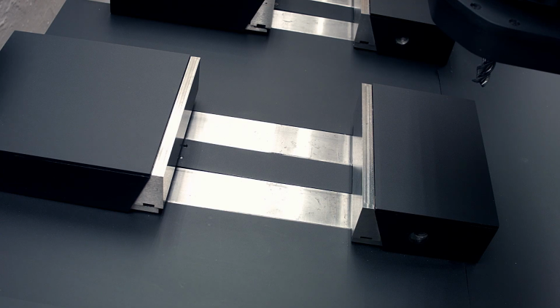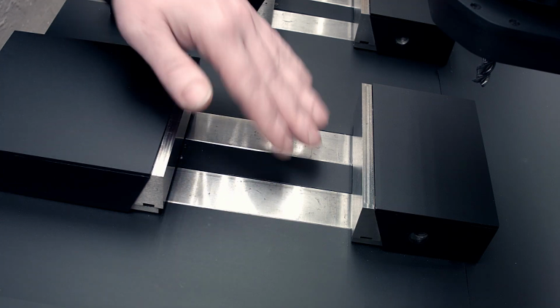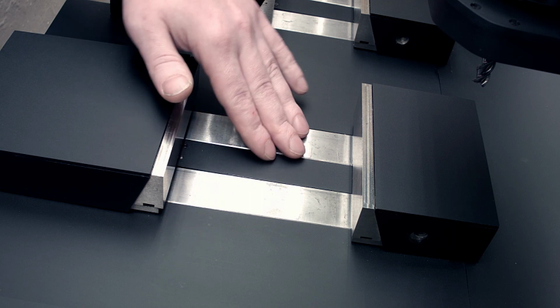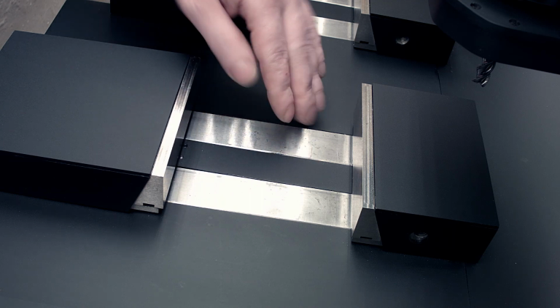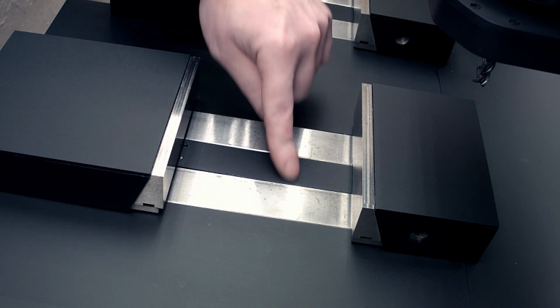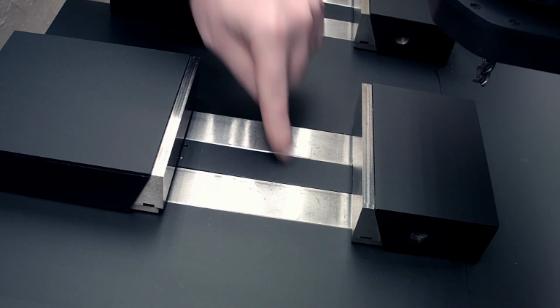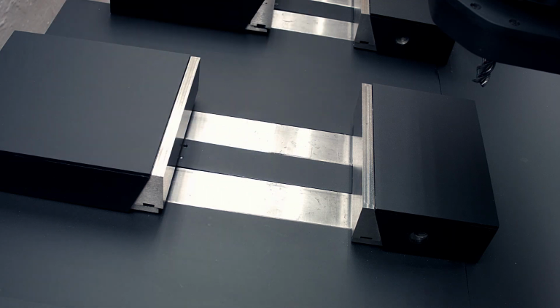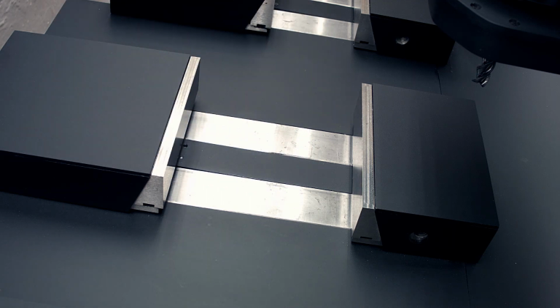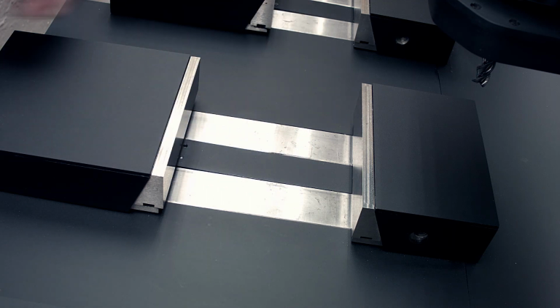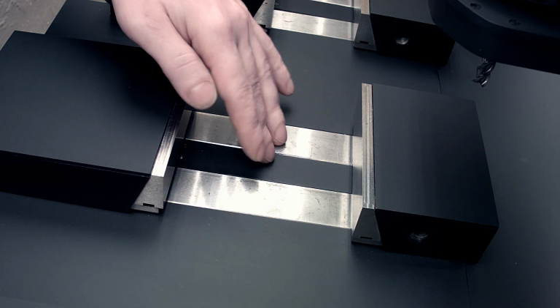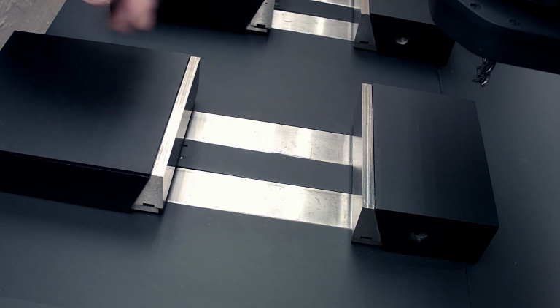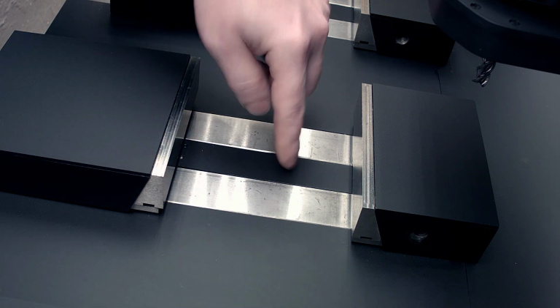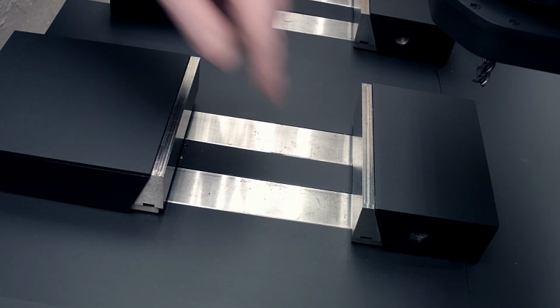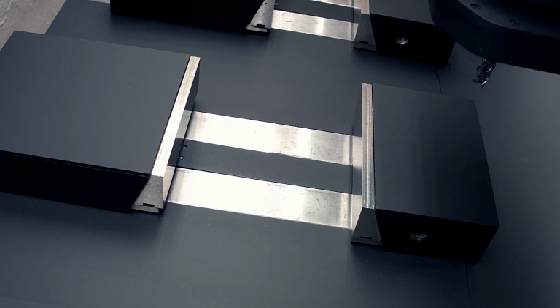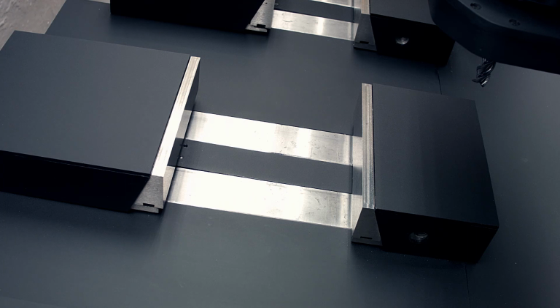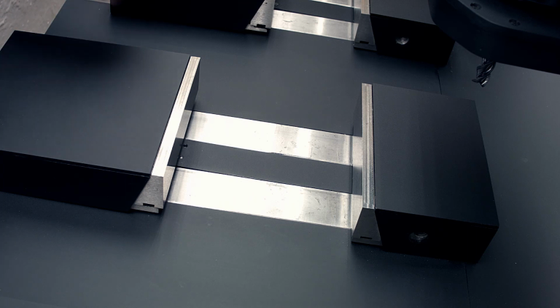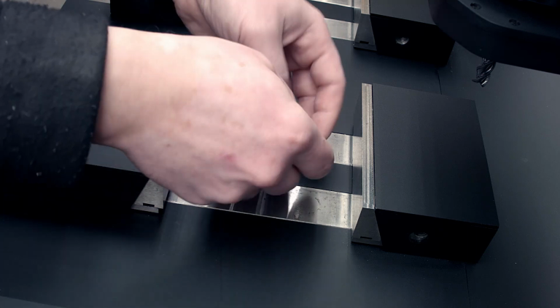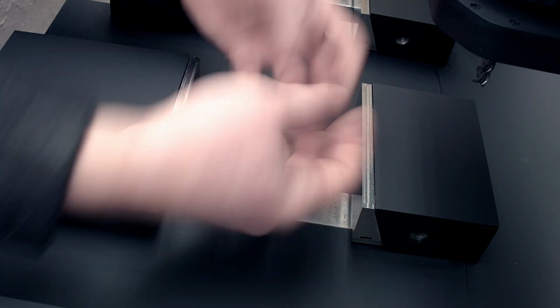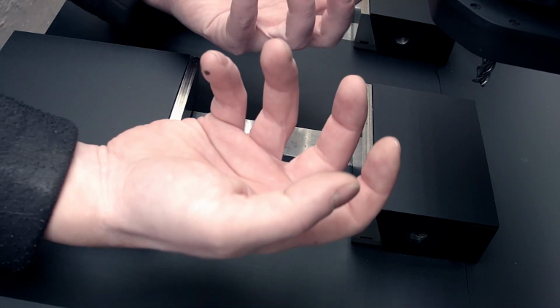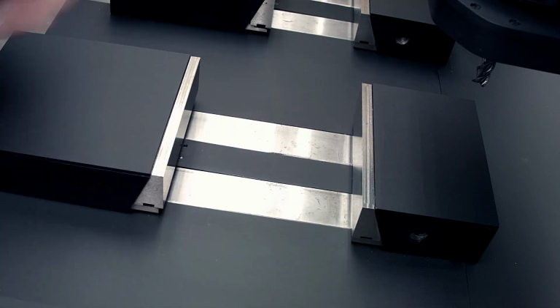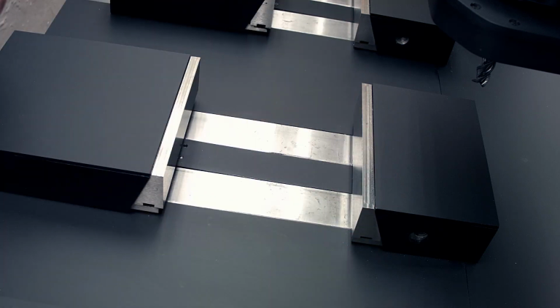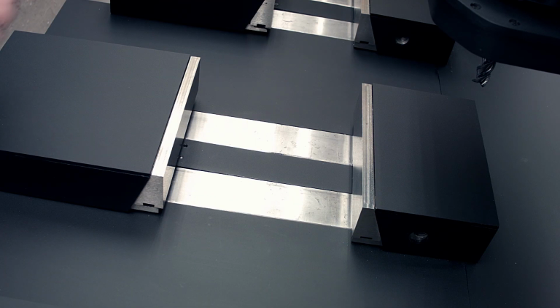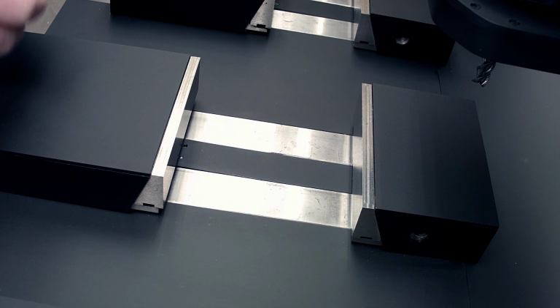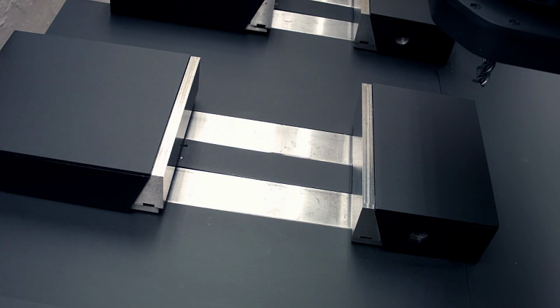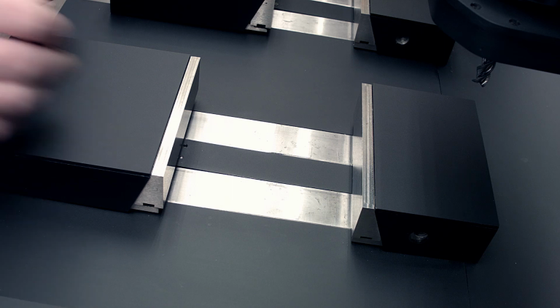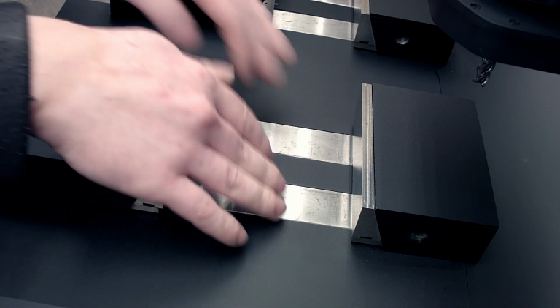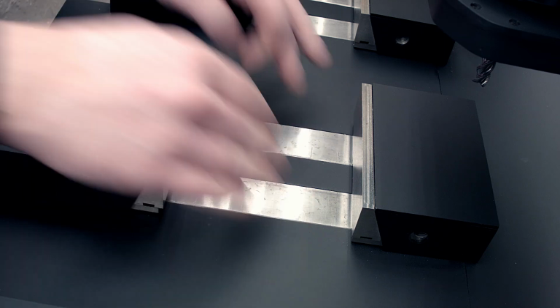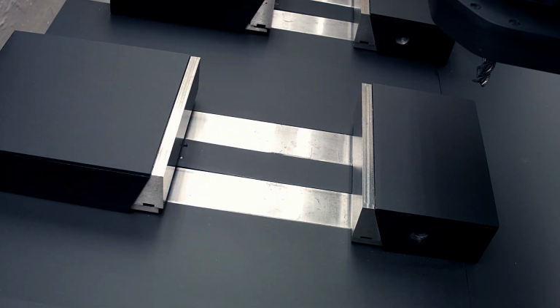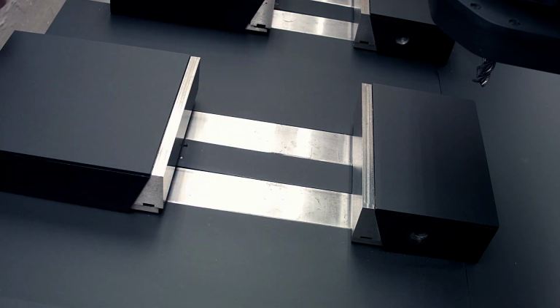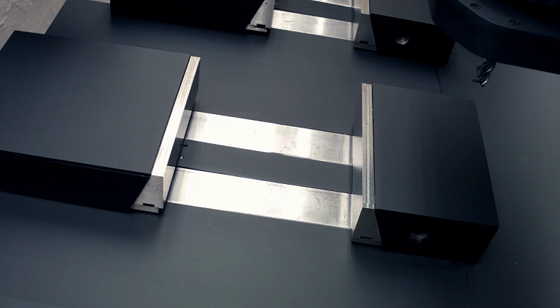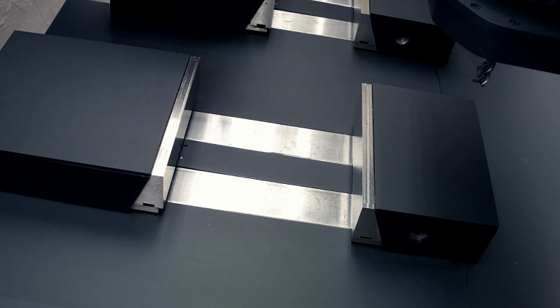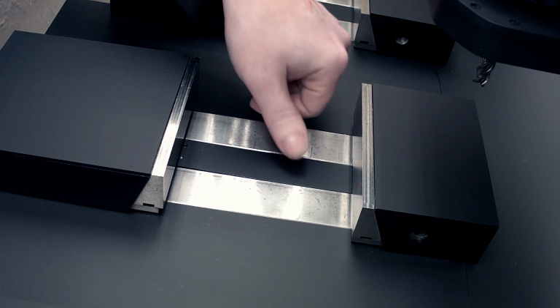Here I have a vise with the sliding part inside, to prevent chips falling in and nesting there, and obstructing the parallels. So I'll show you how I done it.